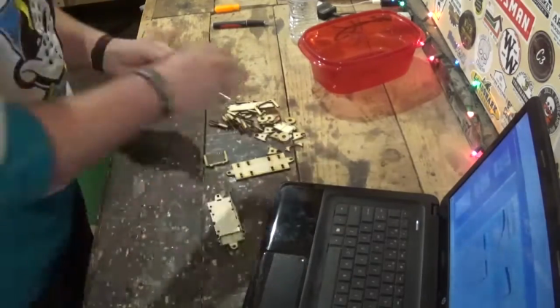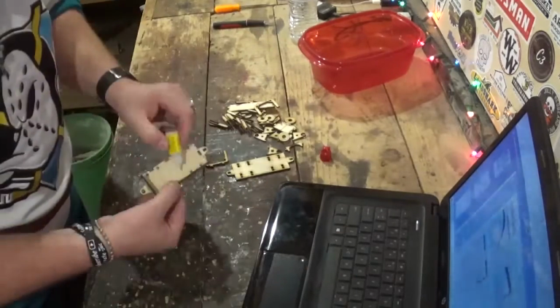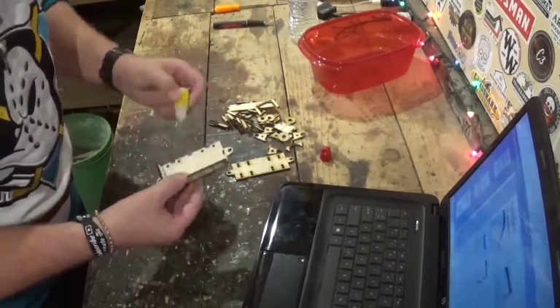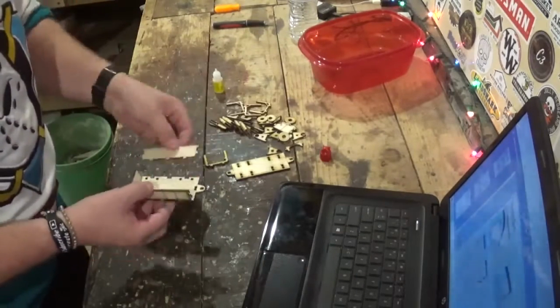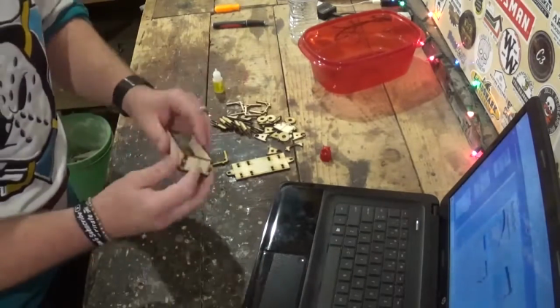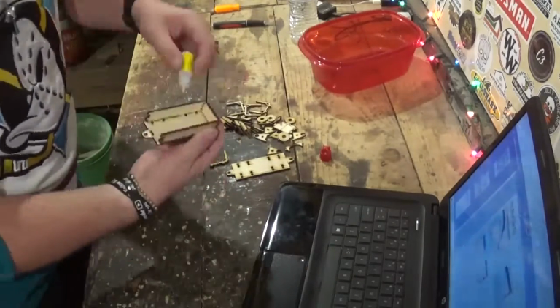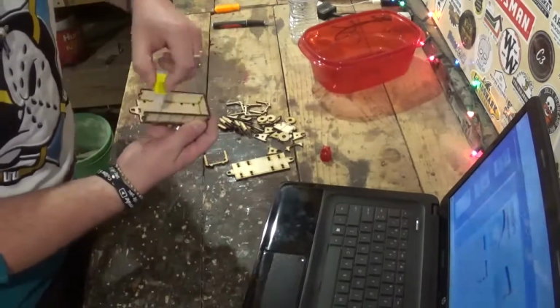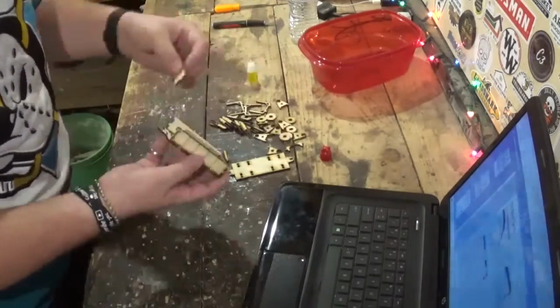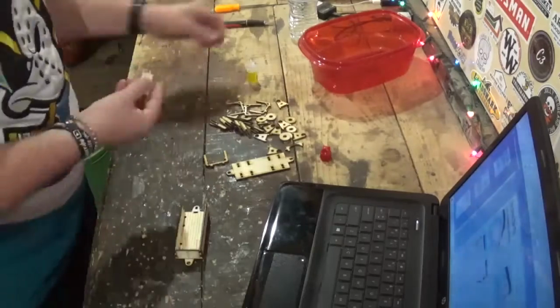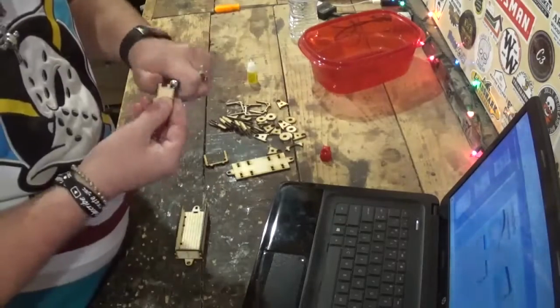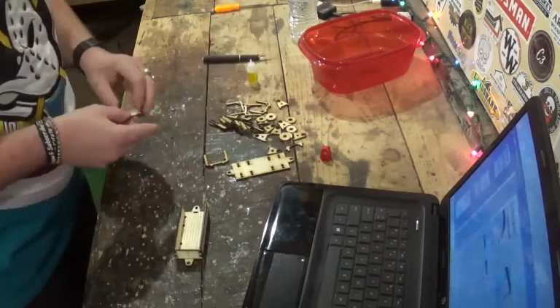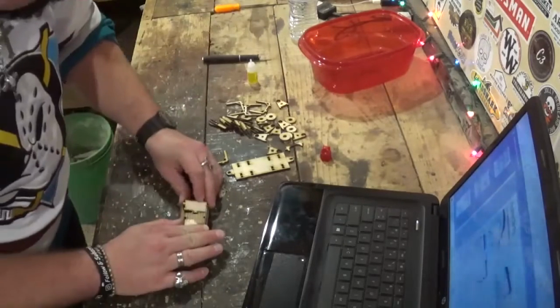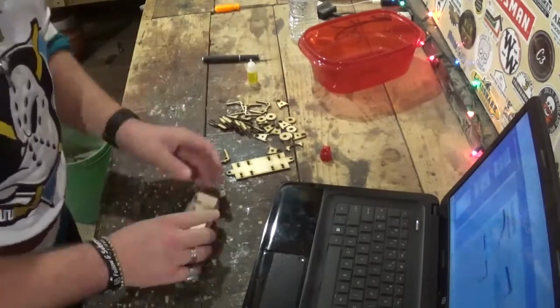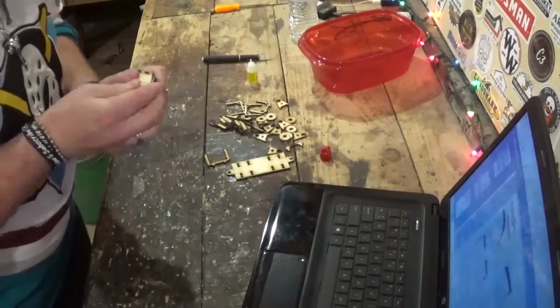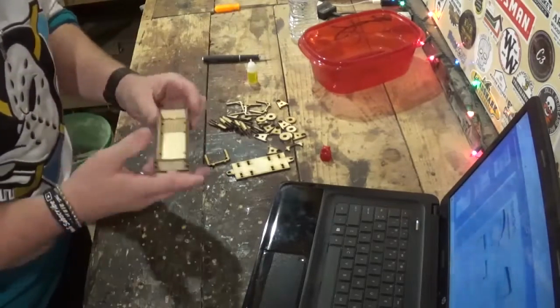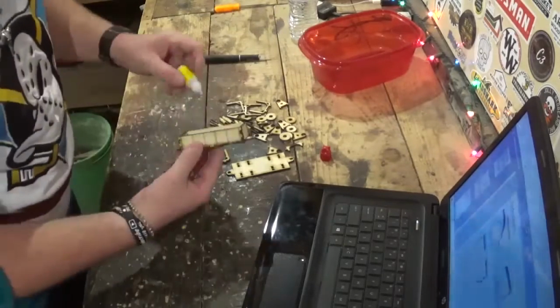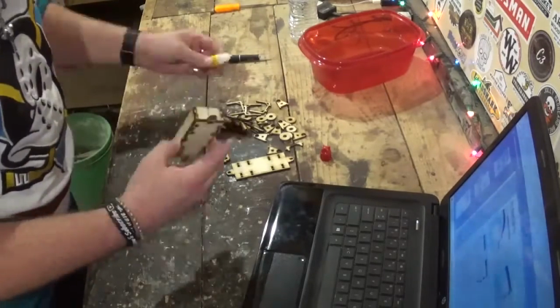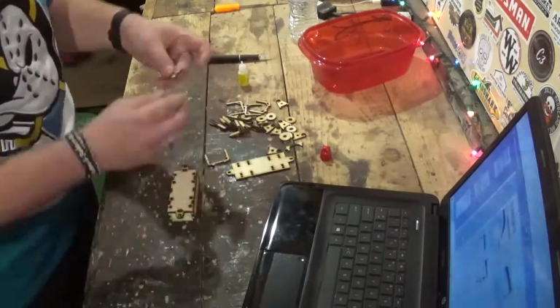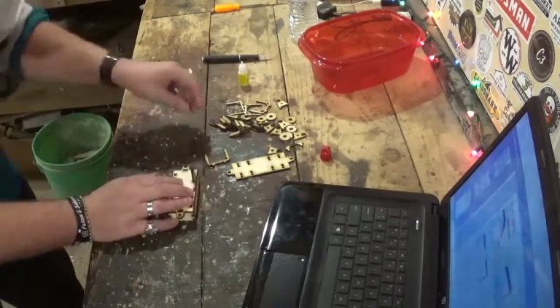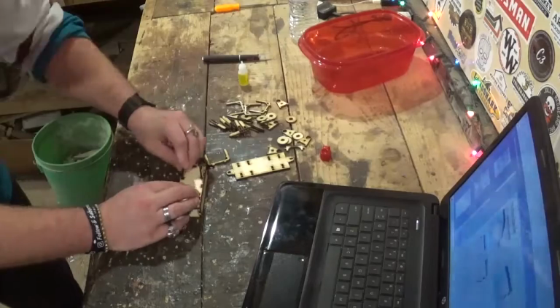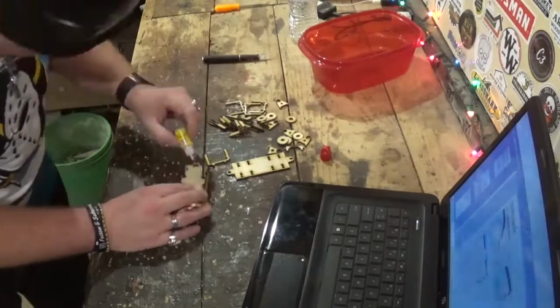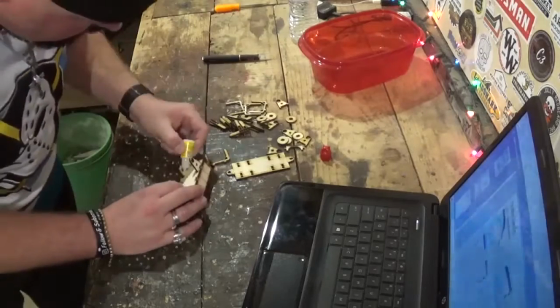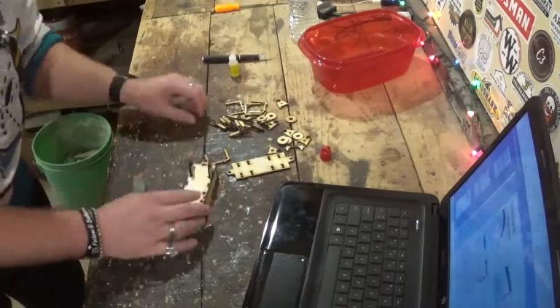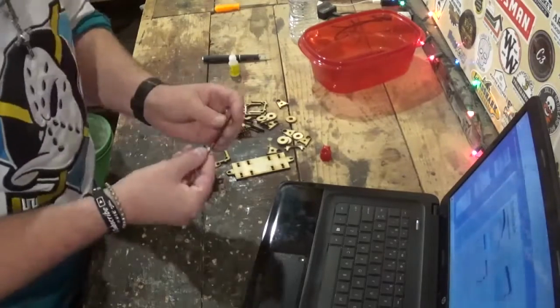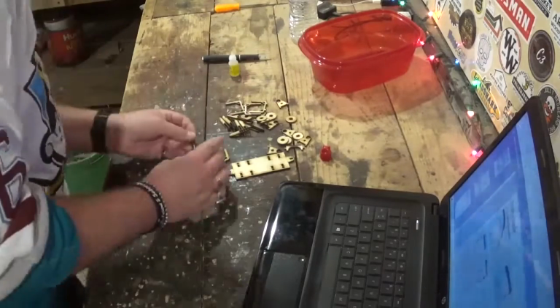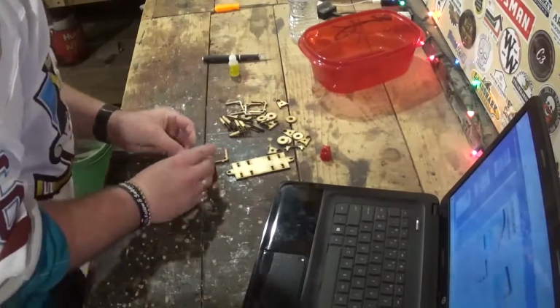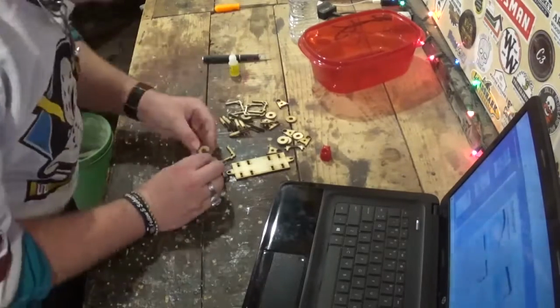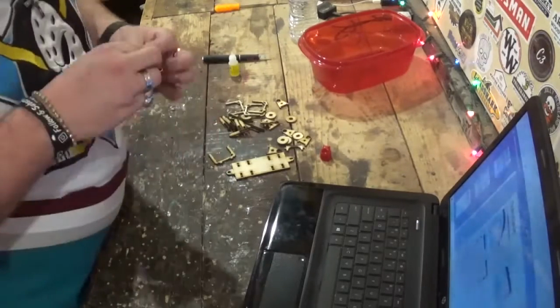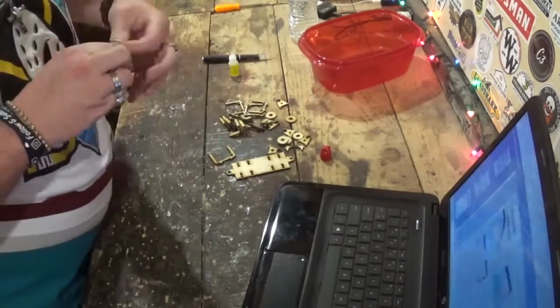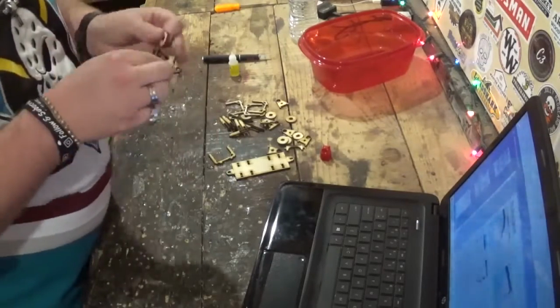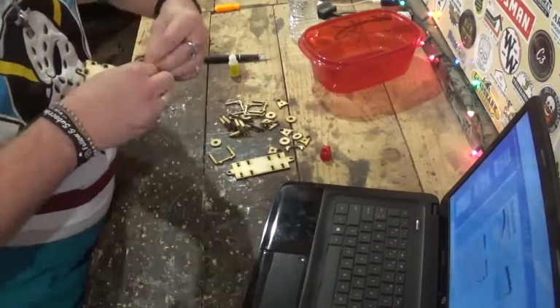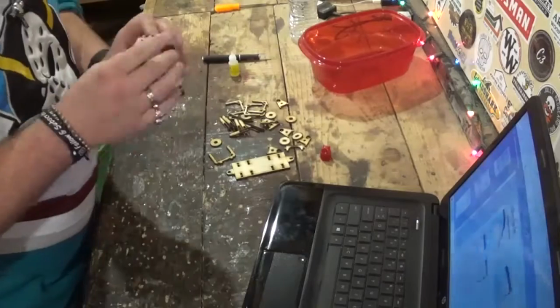I assemble everything with just some dollar store super glue — just little dabs of glue is more than enough. I'm following the instructions on my laptop.